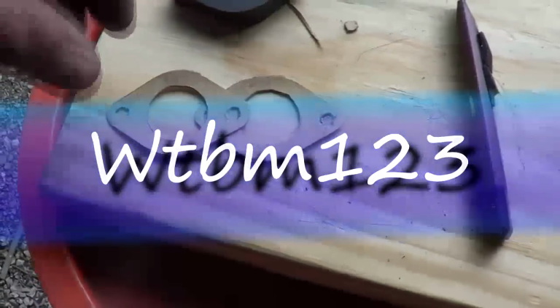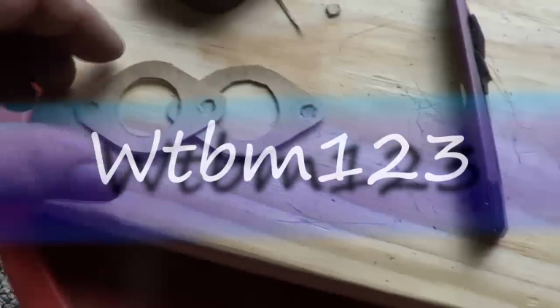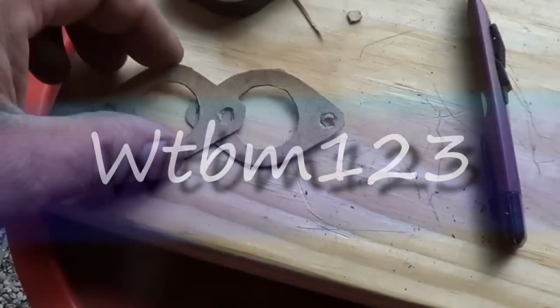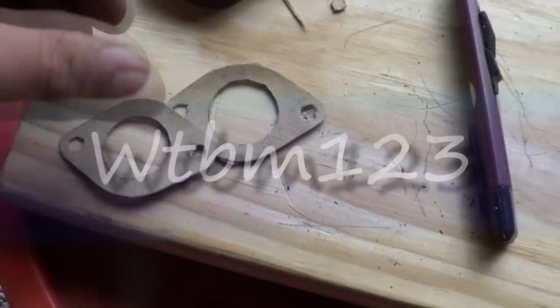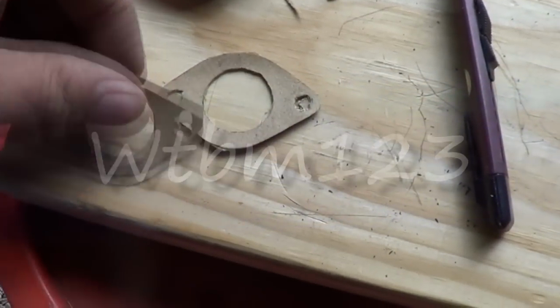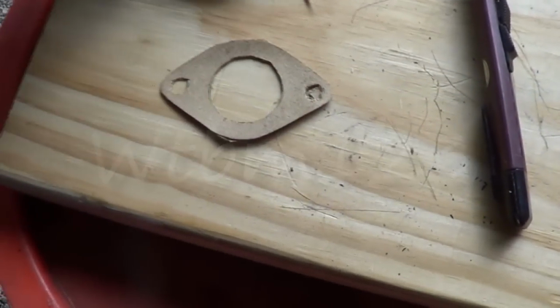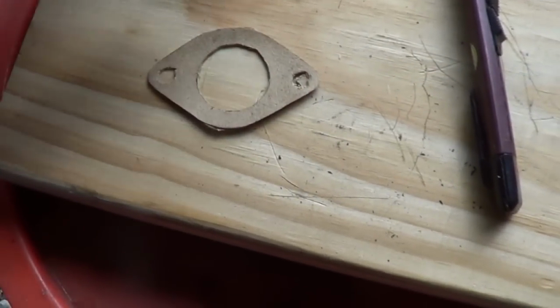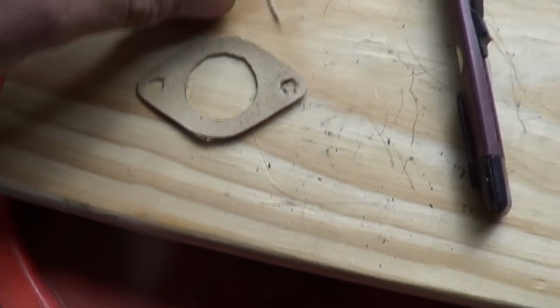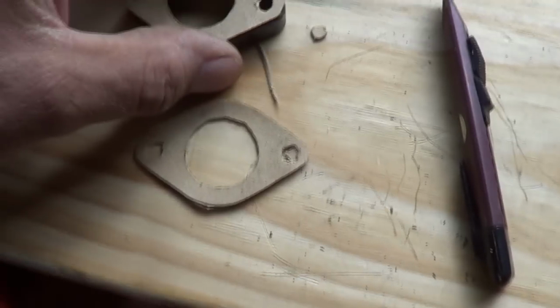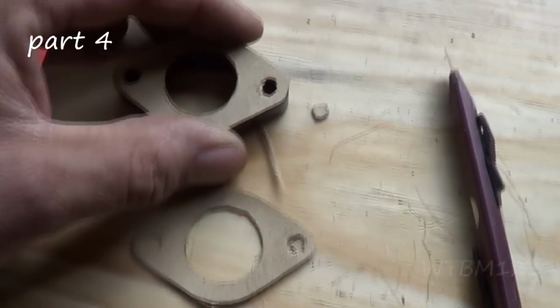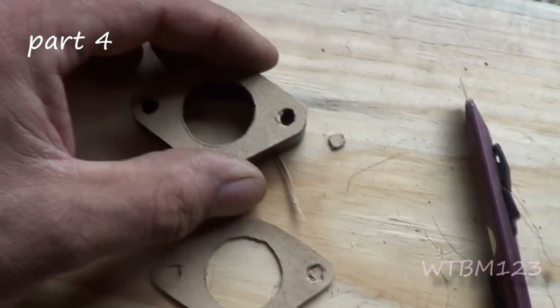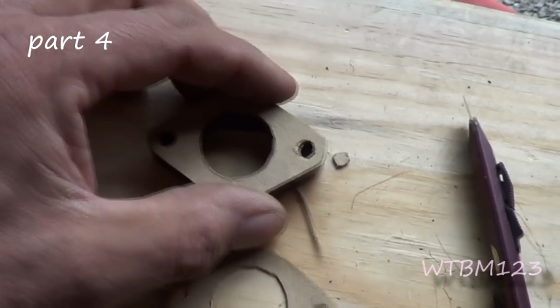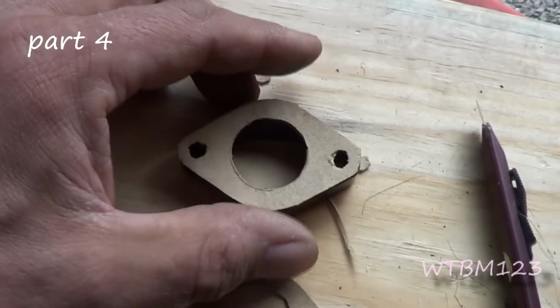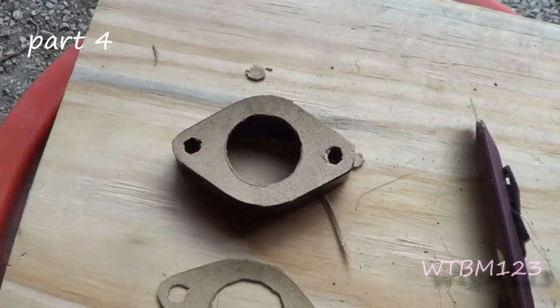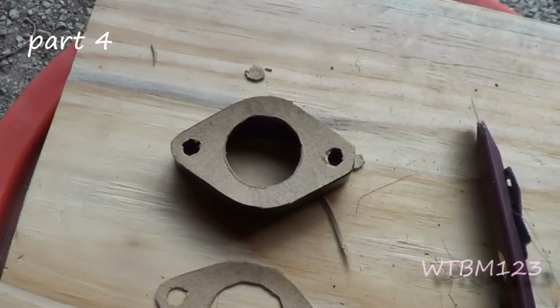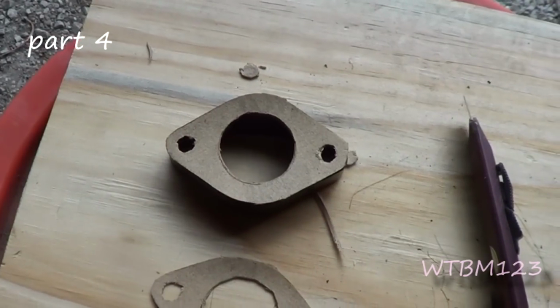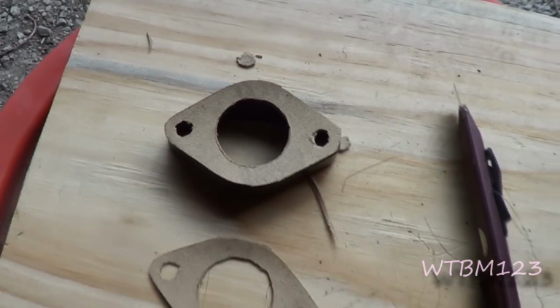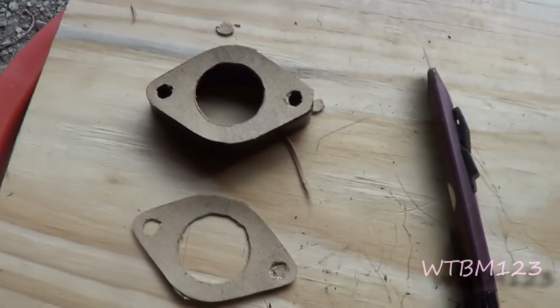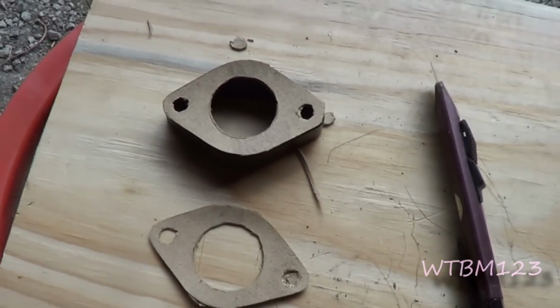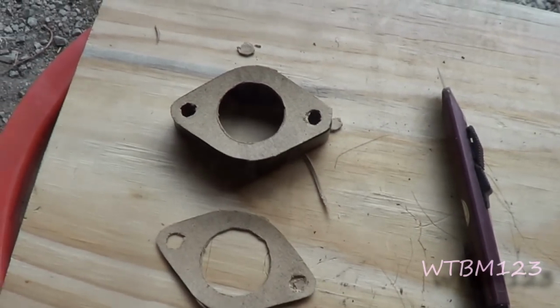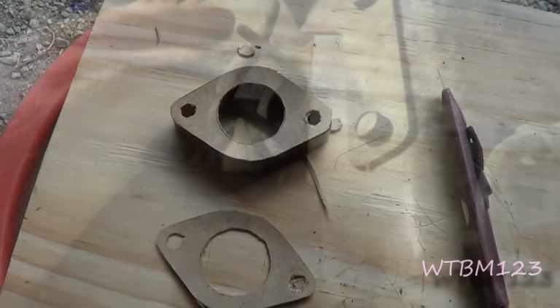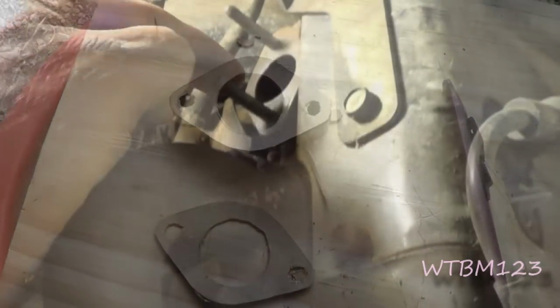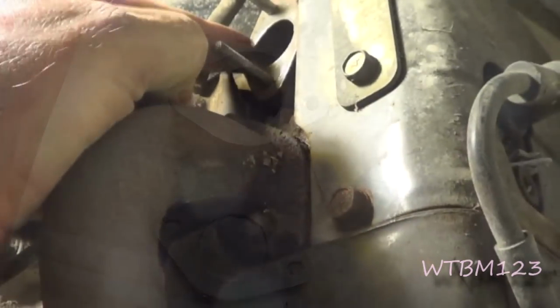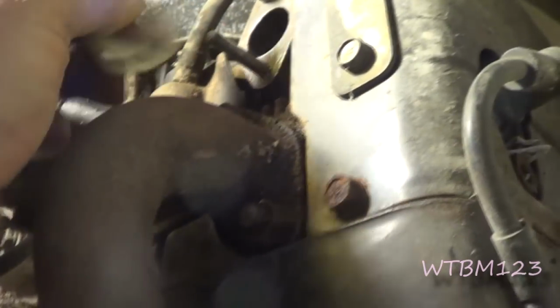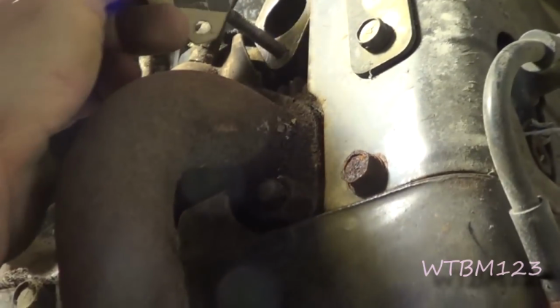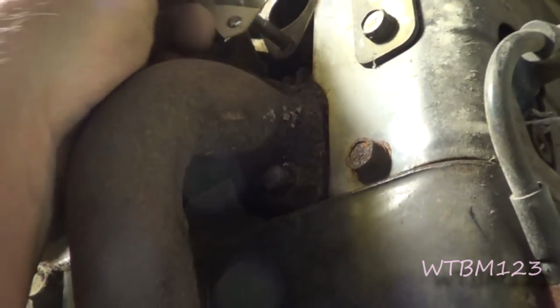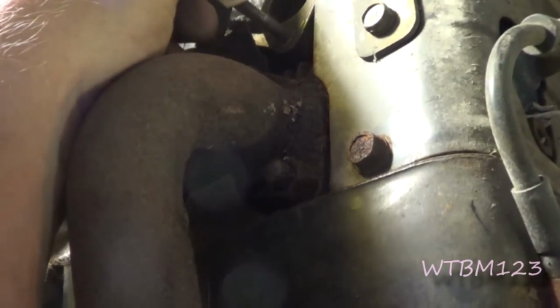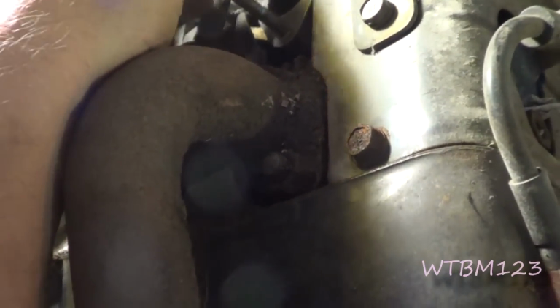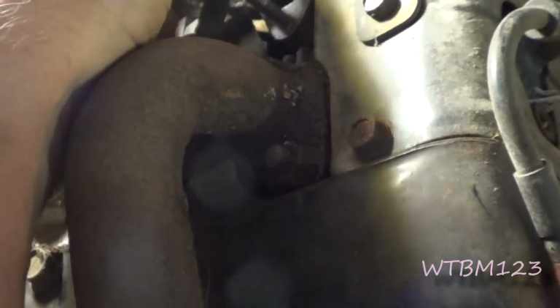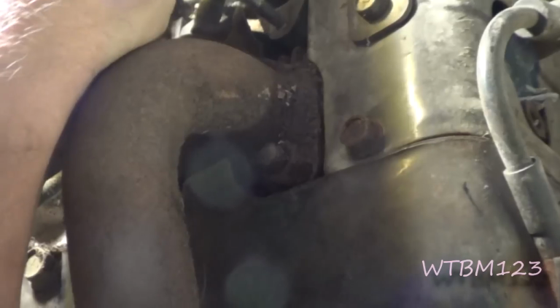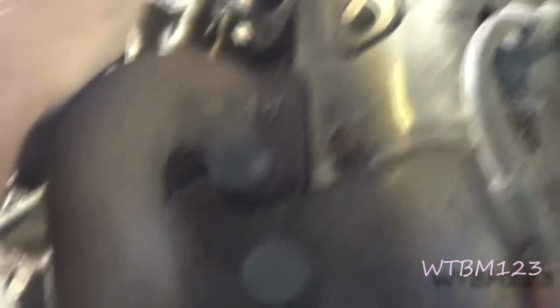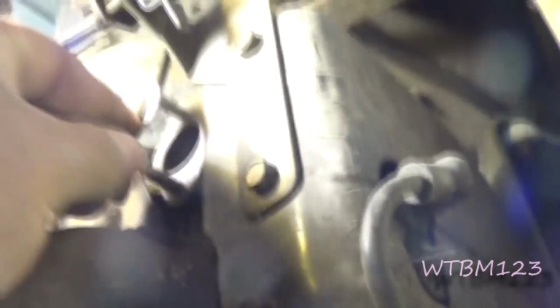I got two of them gaskets cut. As long as those holes will fit over the studs we're in good shape. You want to make sure you get this surface back here clean and we'll get one of them gaskets on there.